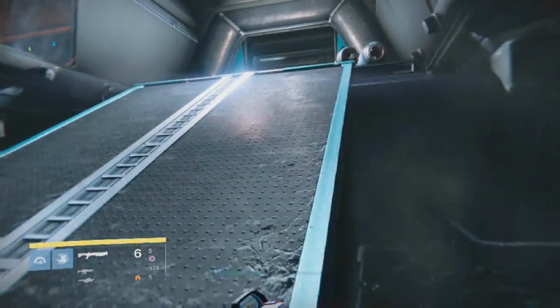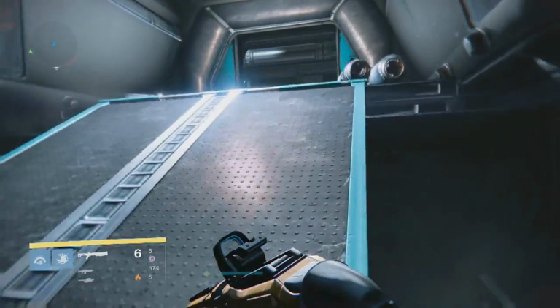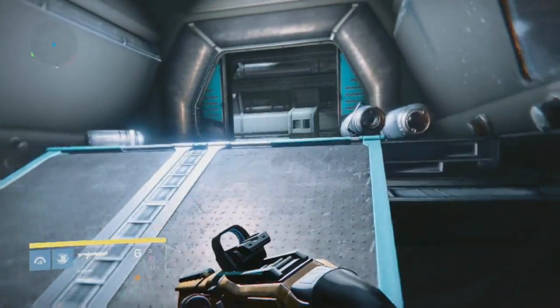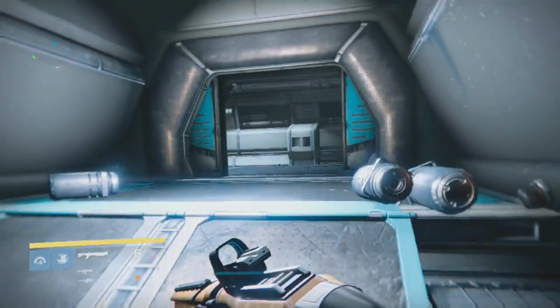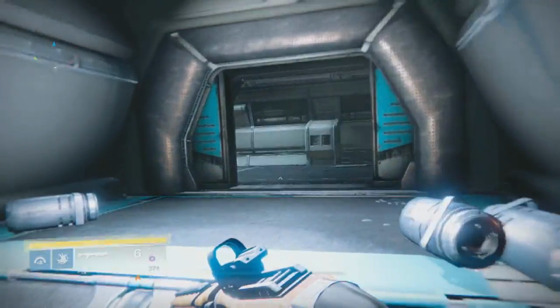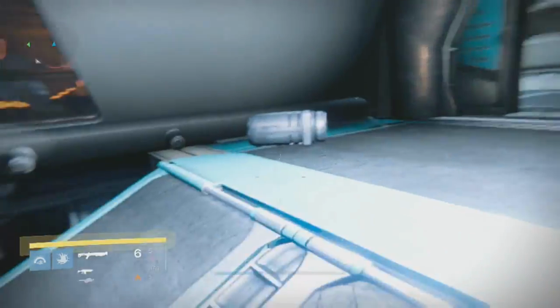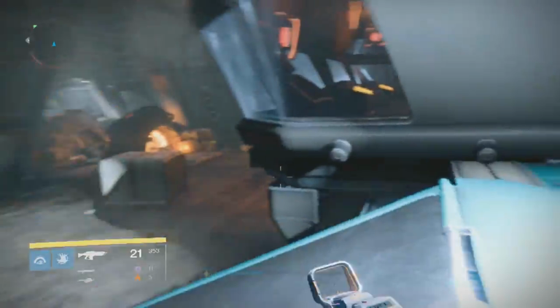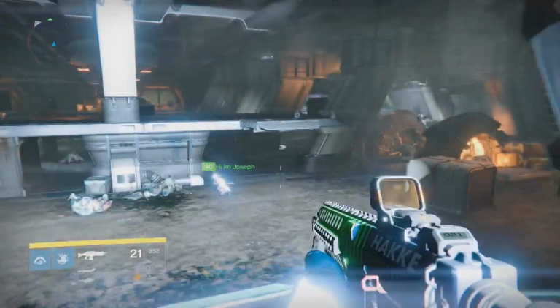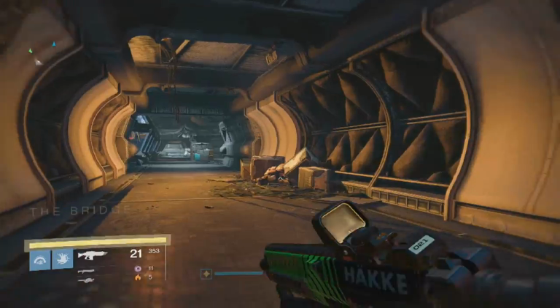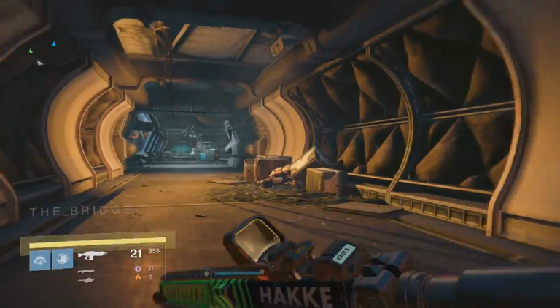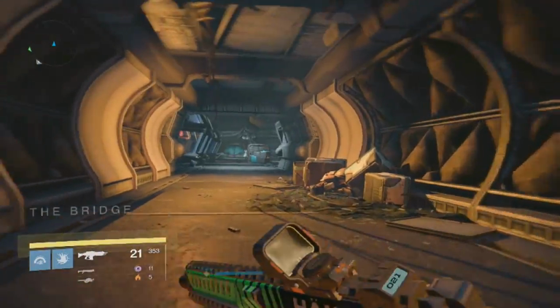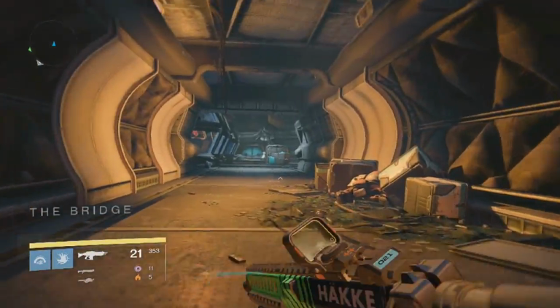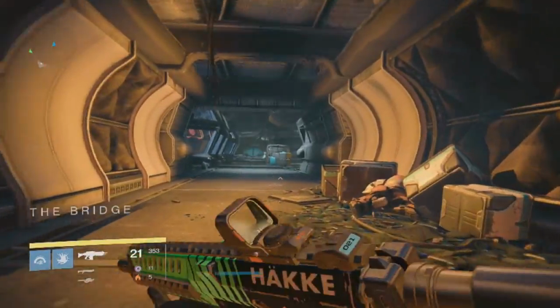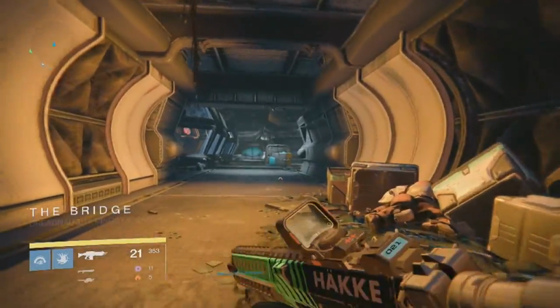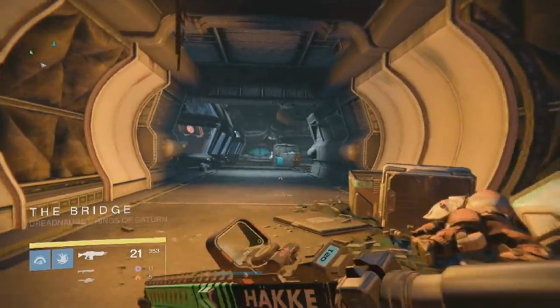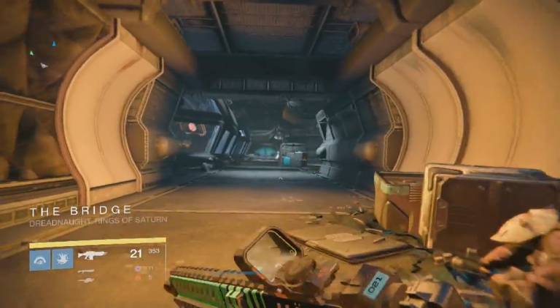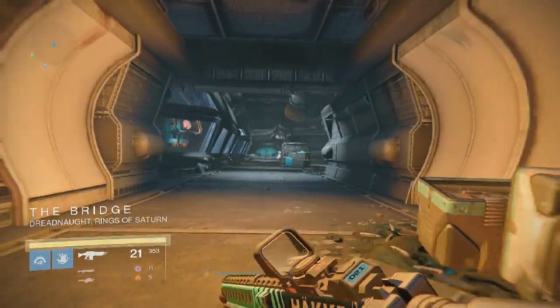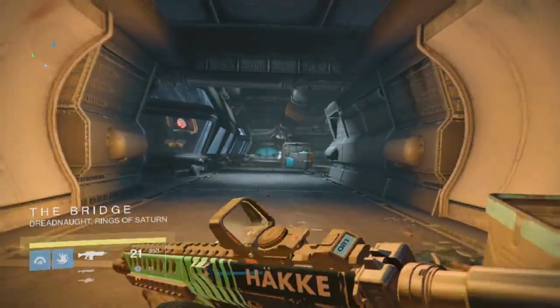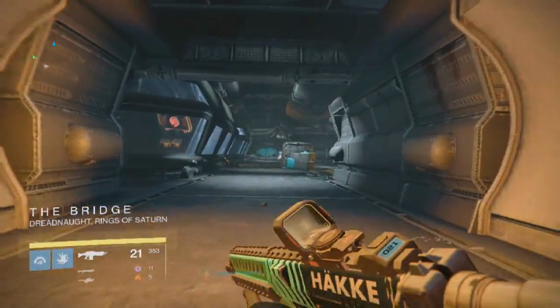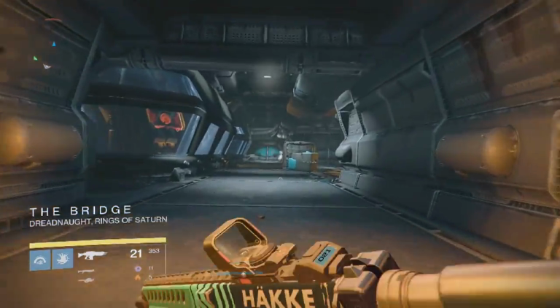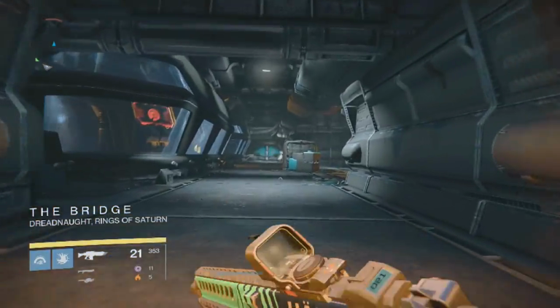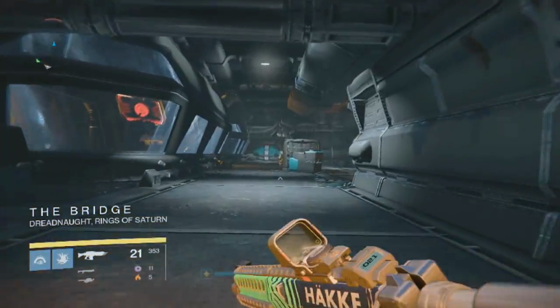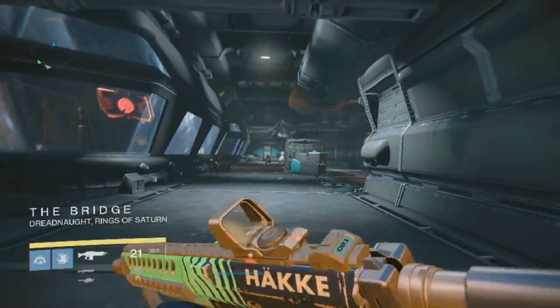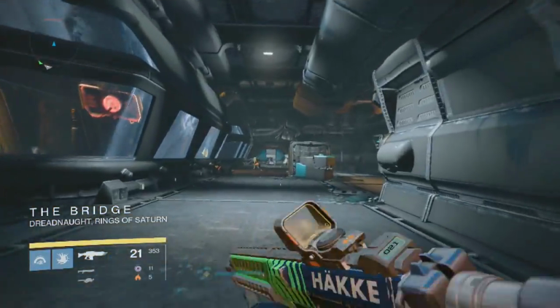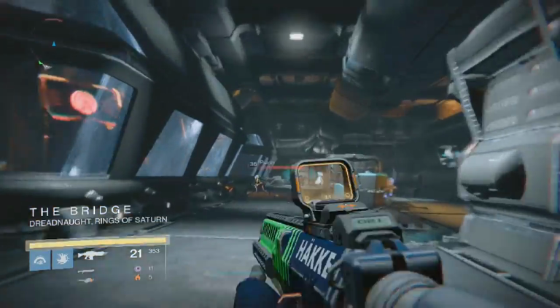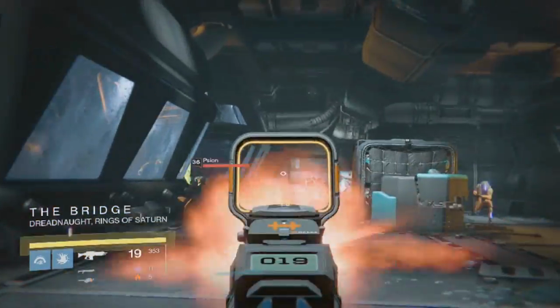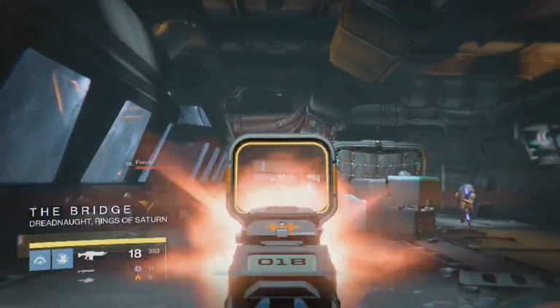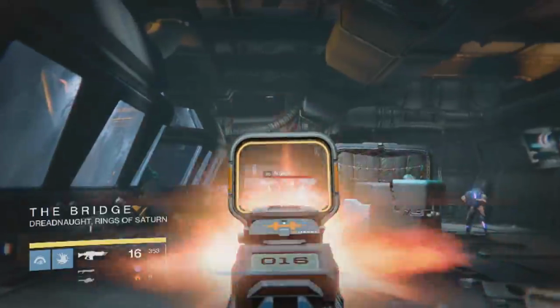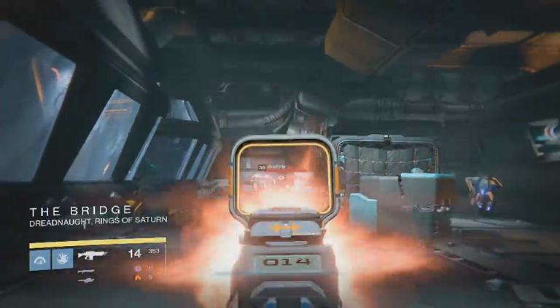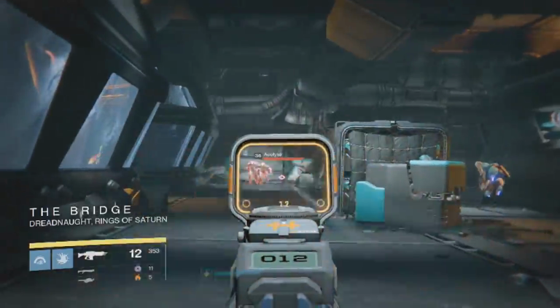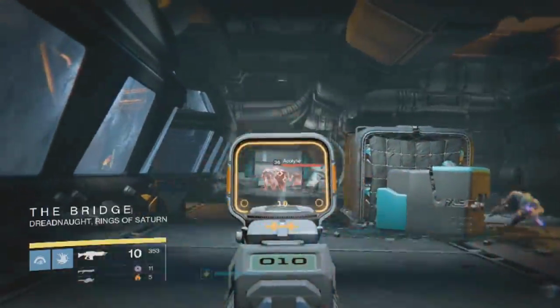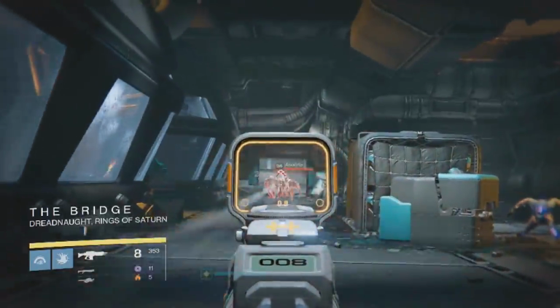Once the two of you have deployed your ghost, head back to the middle and the door will be opened. Follow the path, and once you see the bridge checkpoint you are on the right track. Clear out all these enemies and just proceed forward.